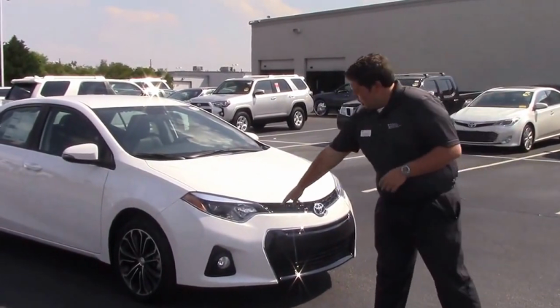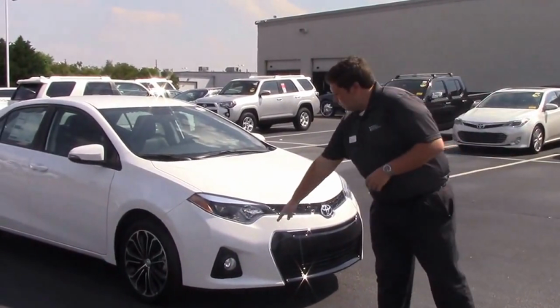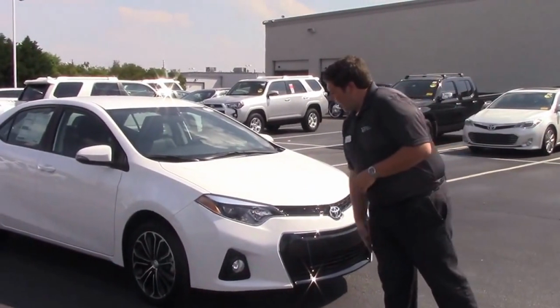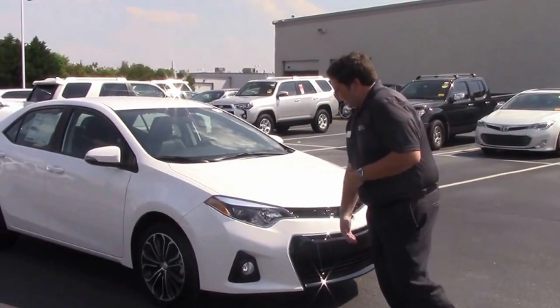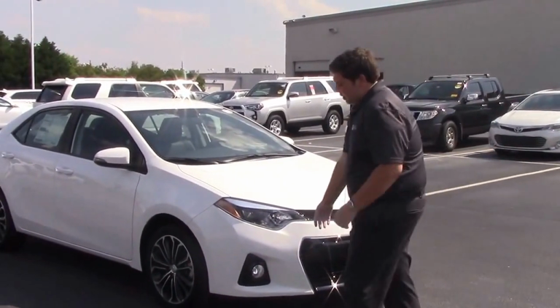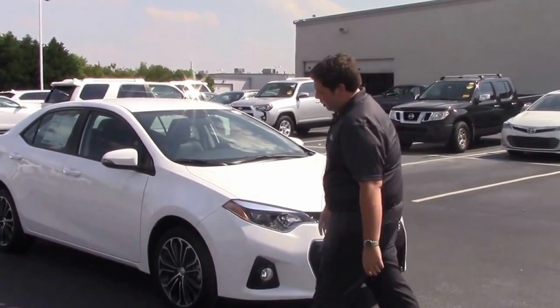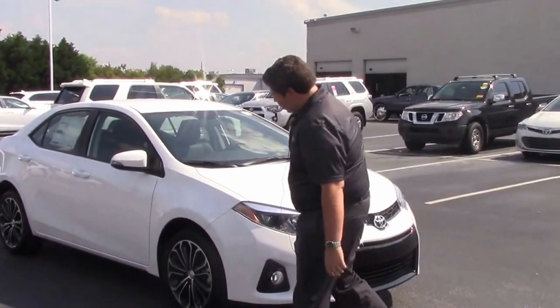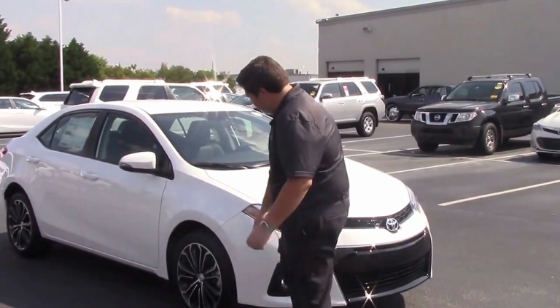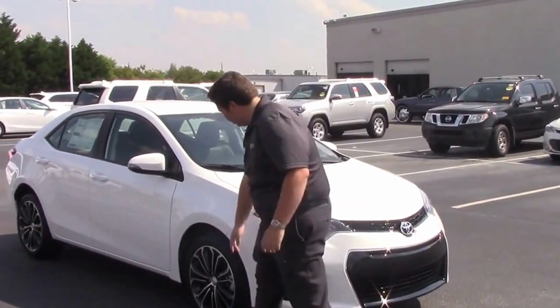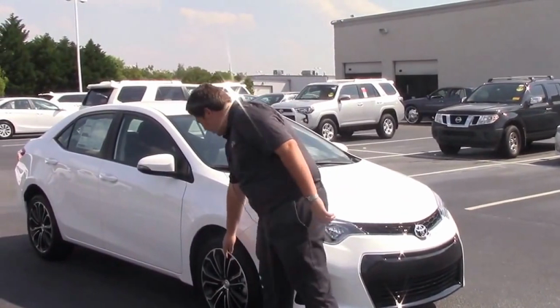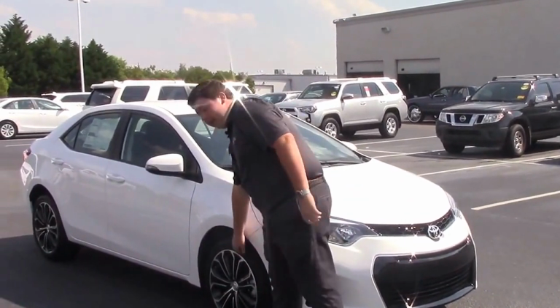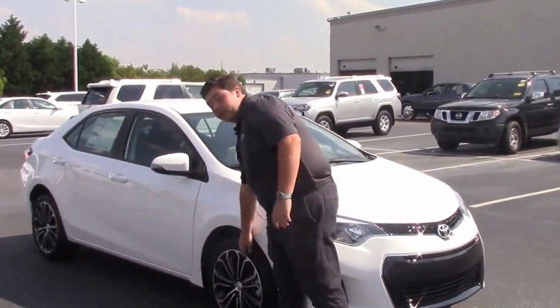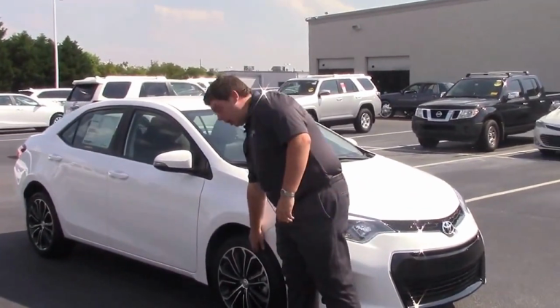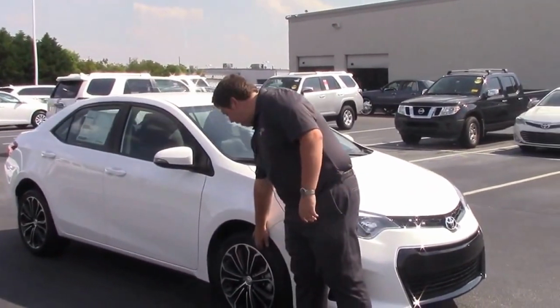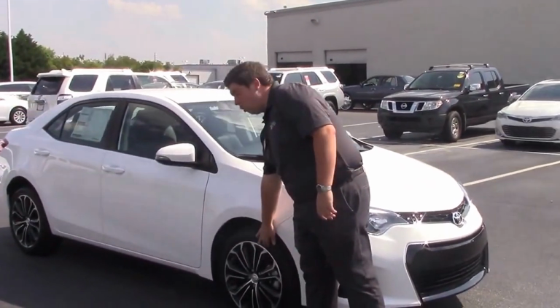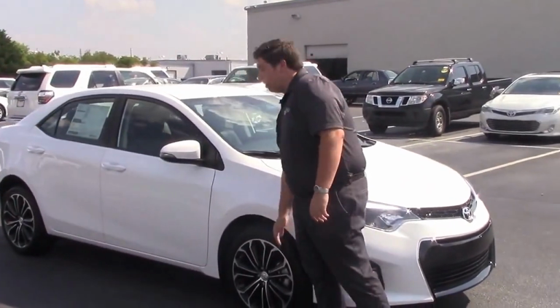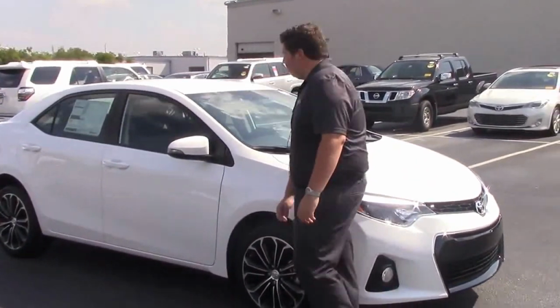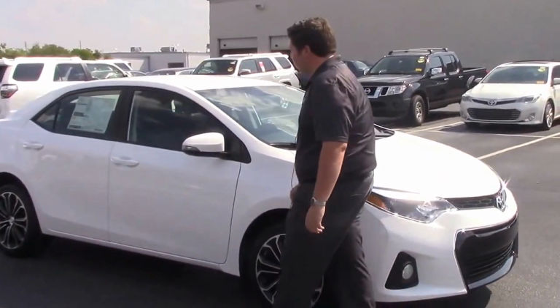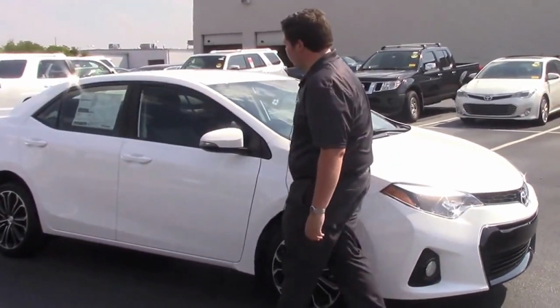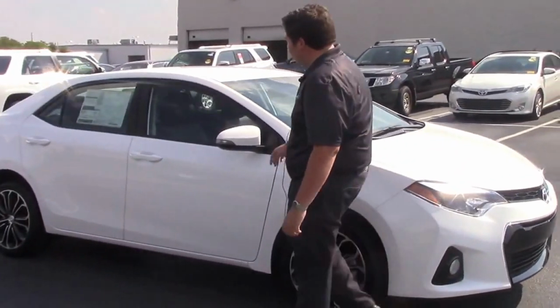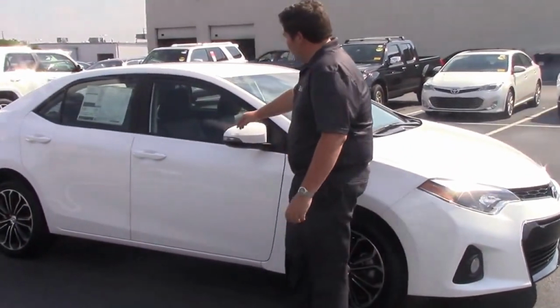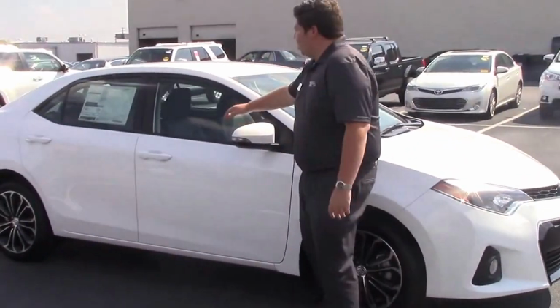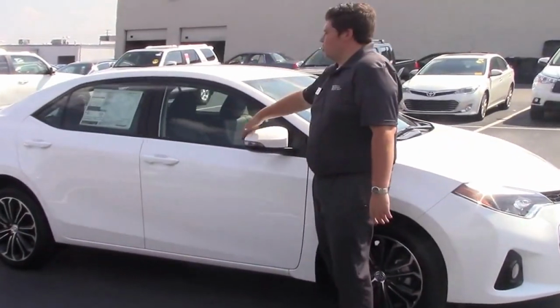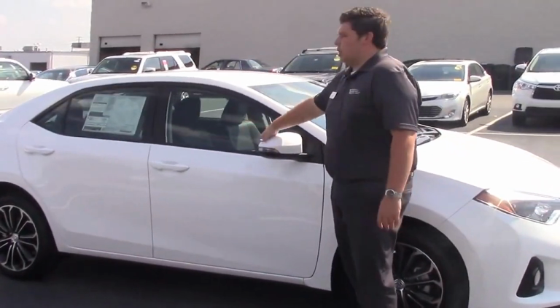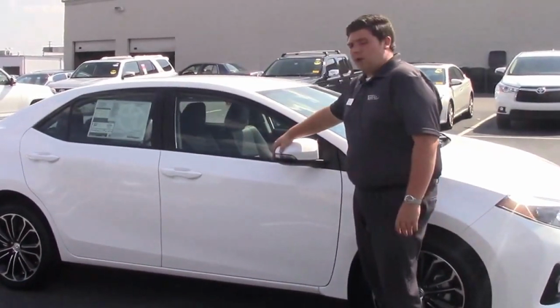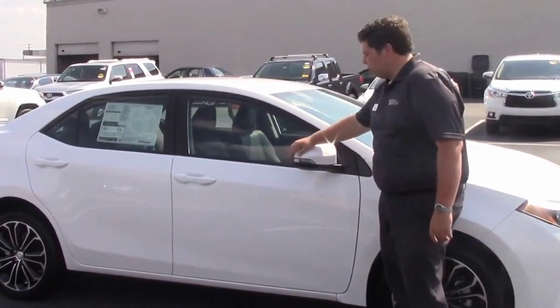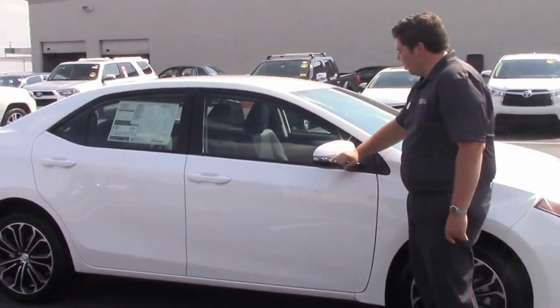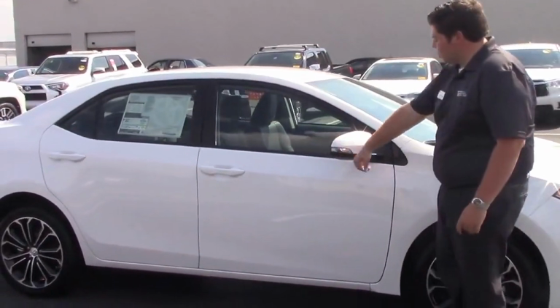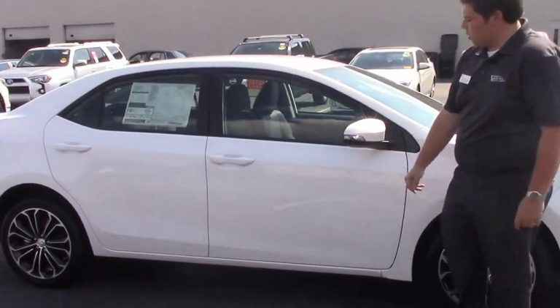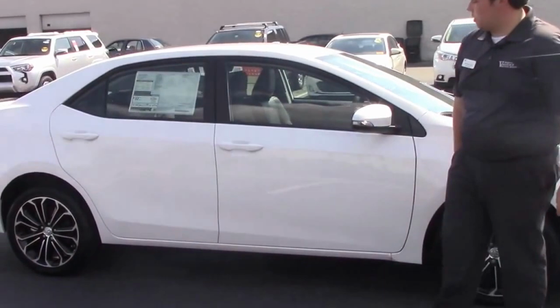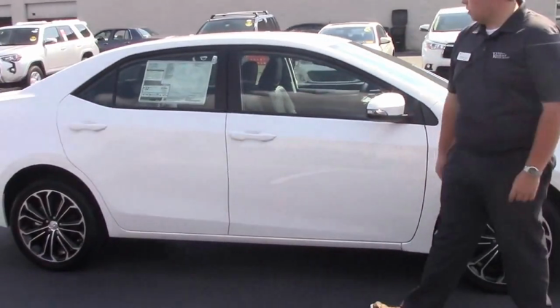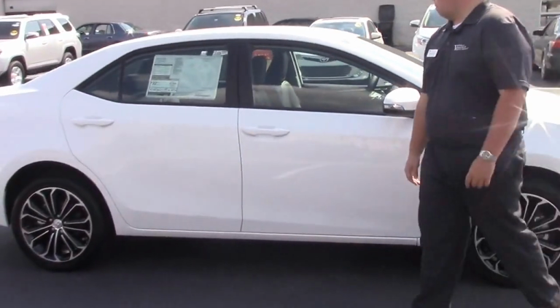You got your fog lights here, your 17-inch alloy premium wheels, and your defrosting mirrors with turn signals on them.